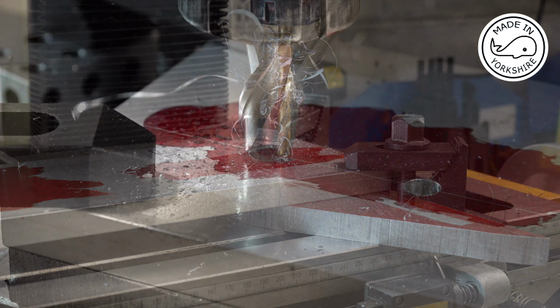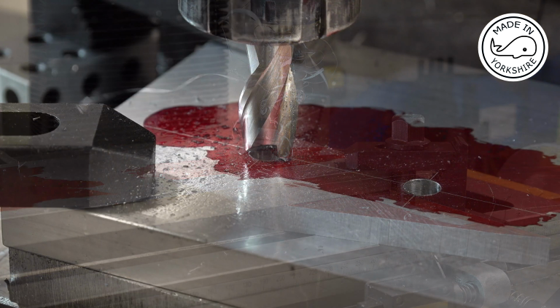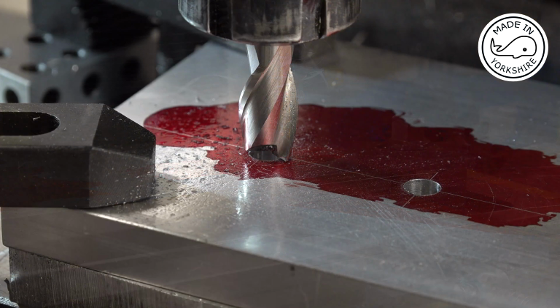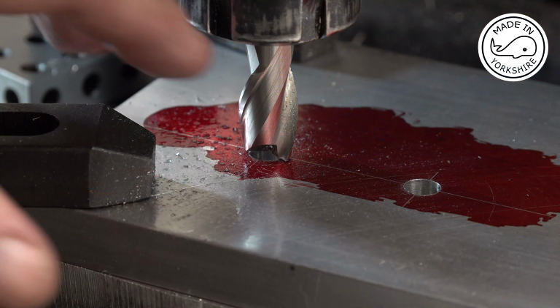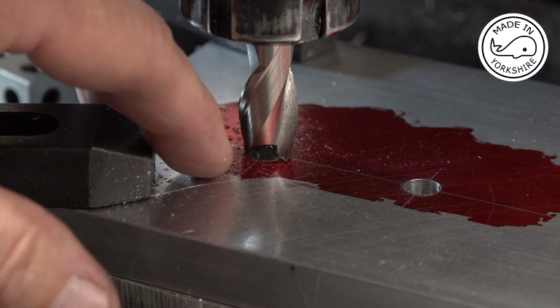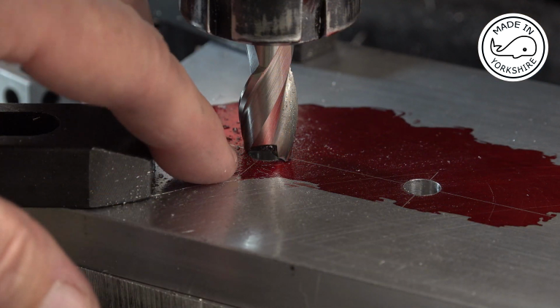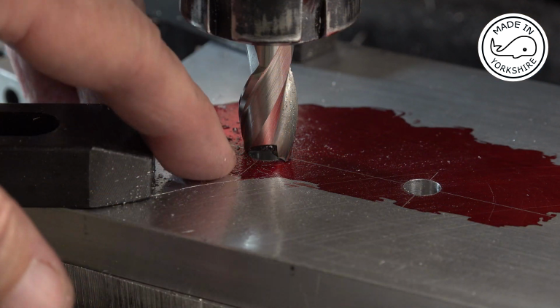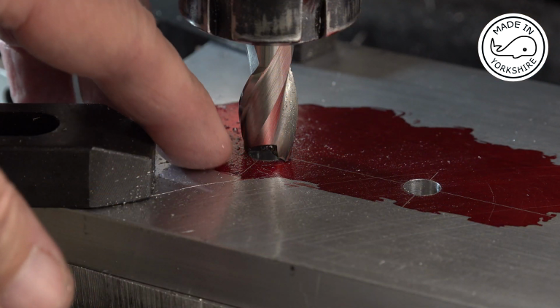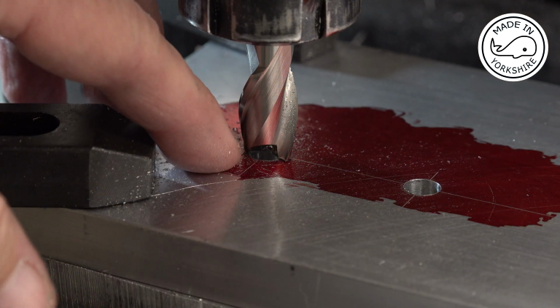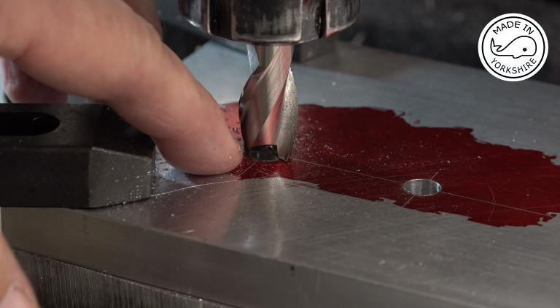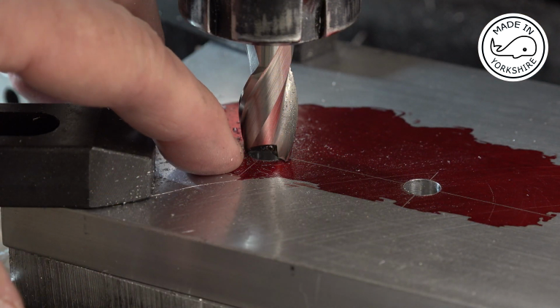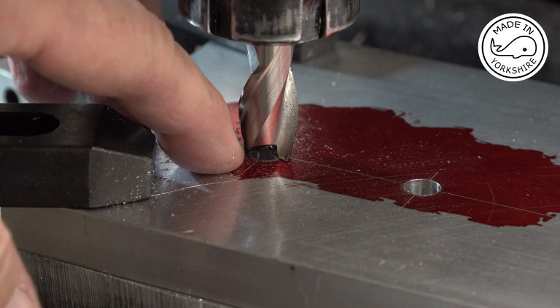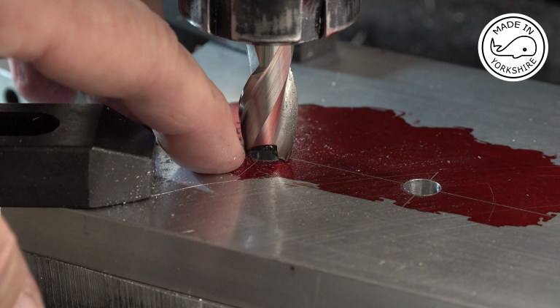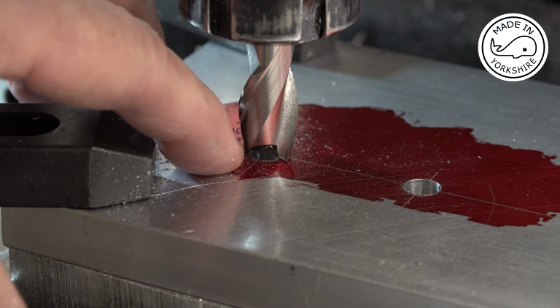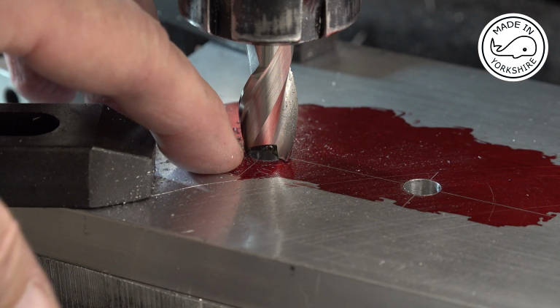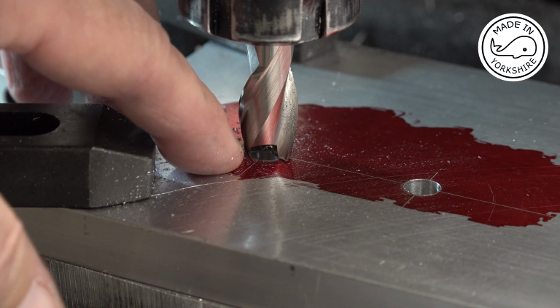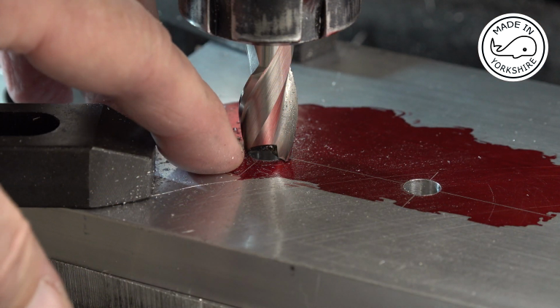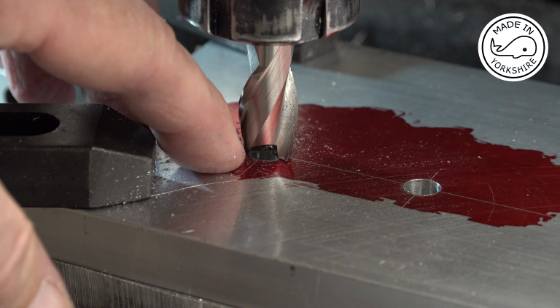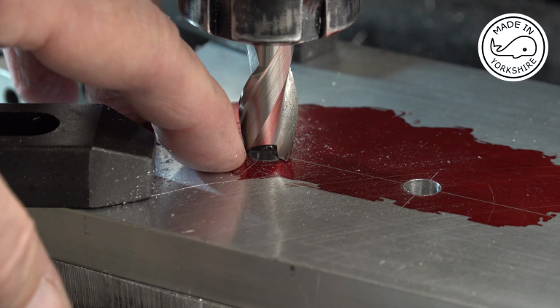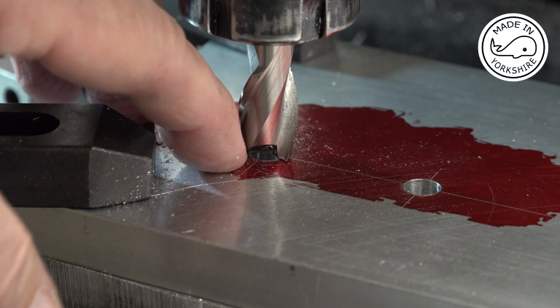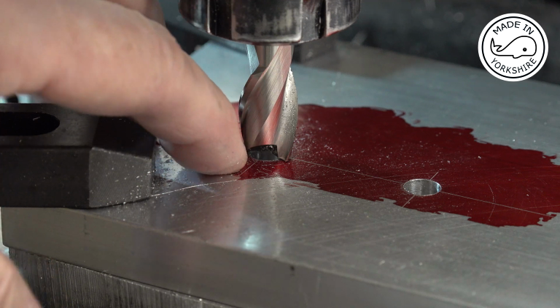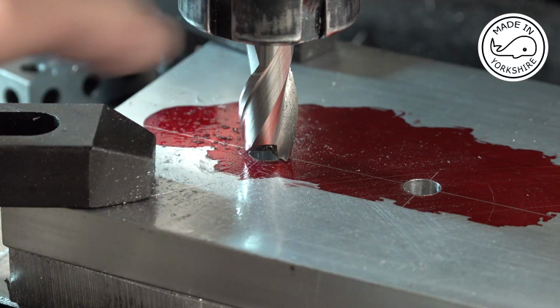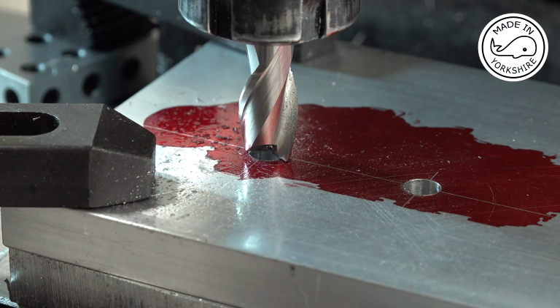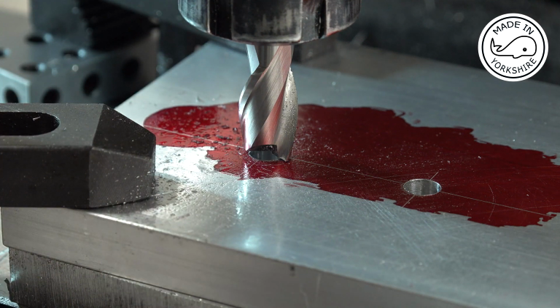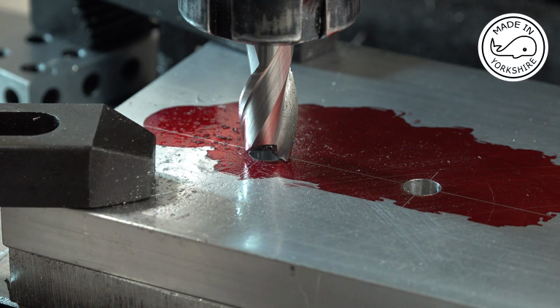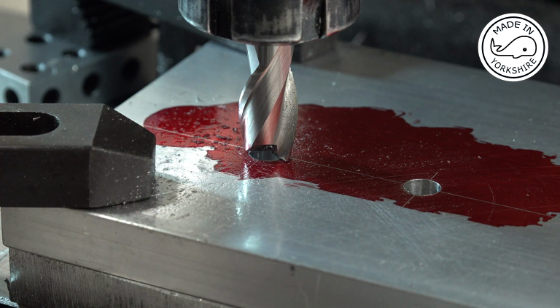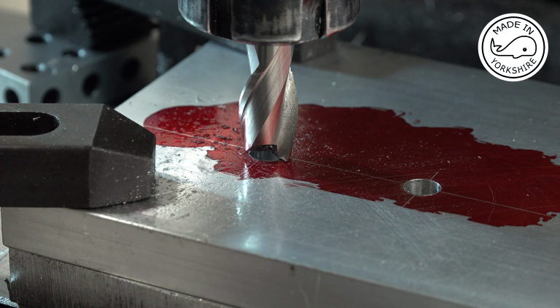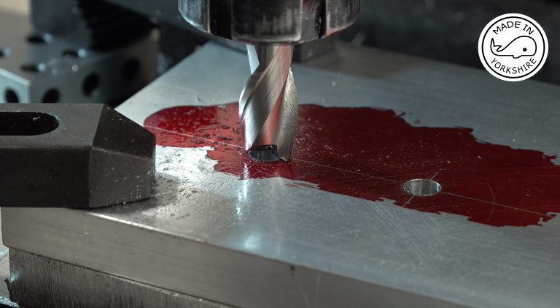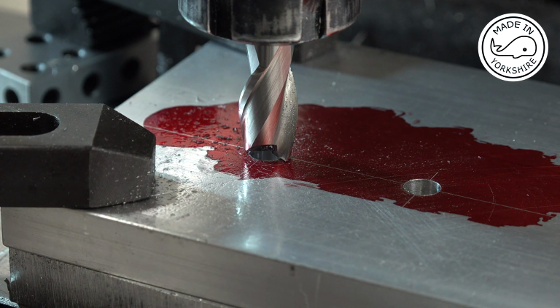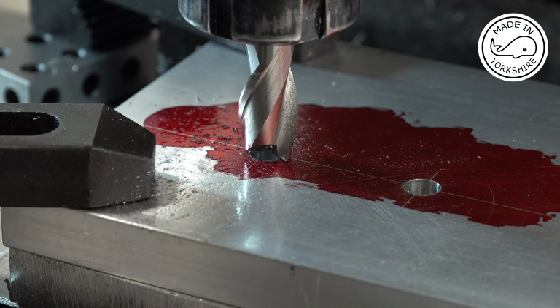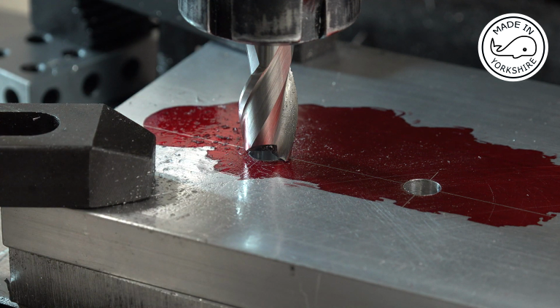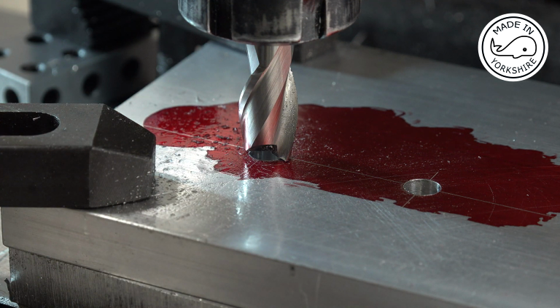These holes need to be recessed to take the bolt heads, so this is 14 millimetres in diameter going to a depth of 8 millimetres.